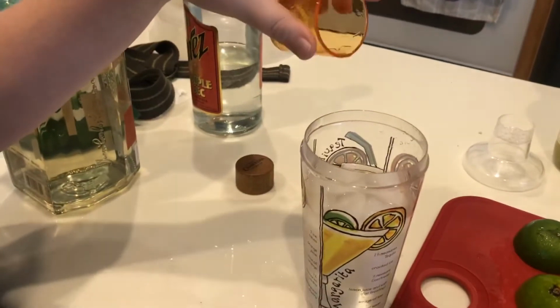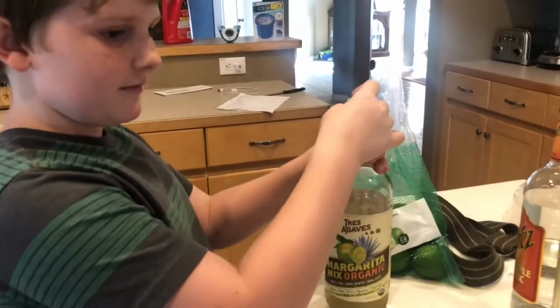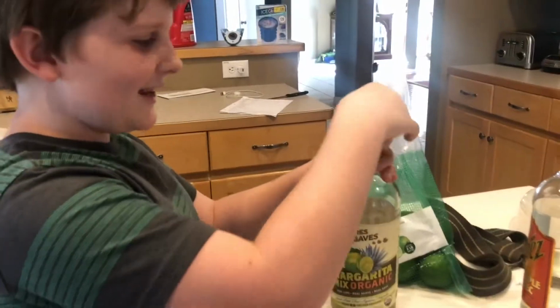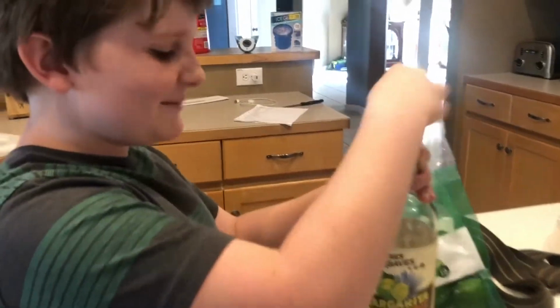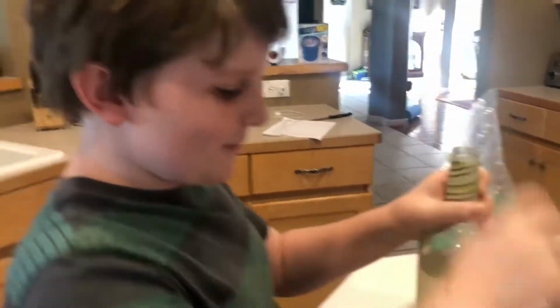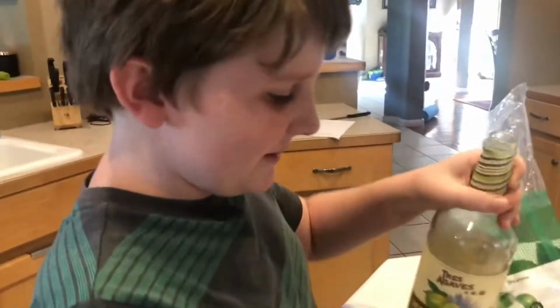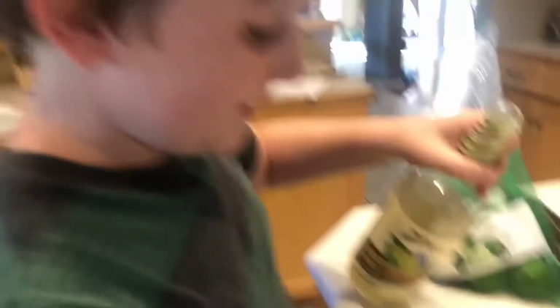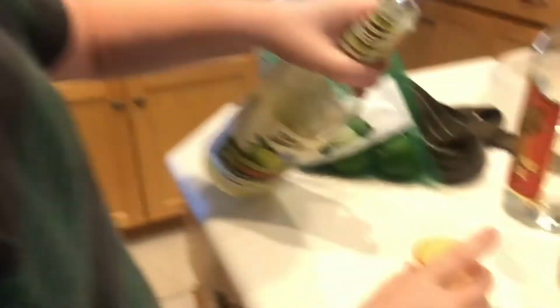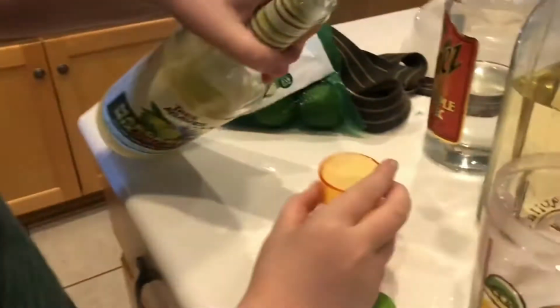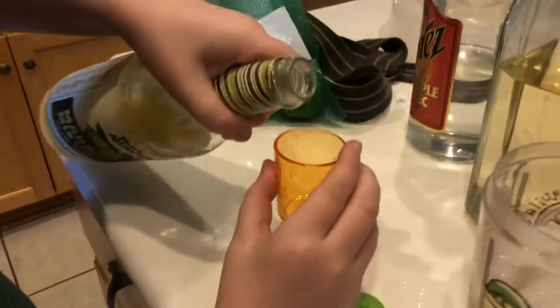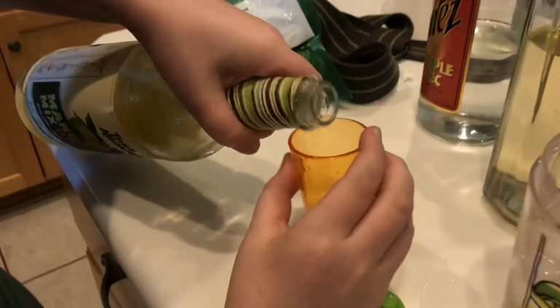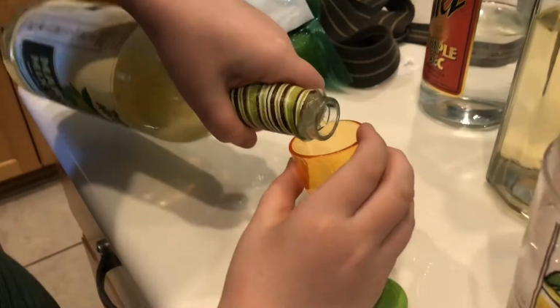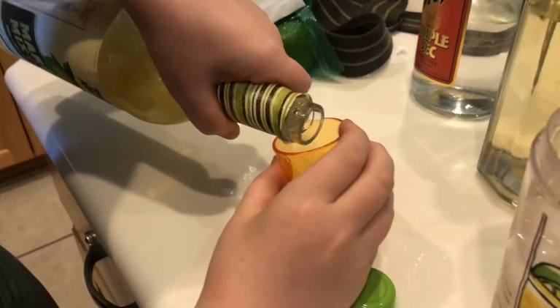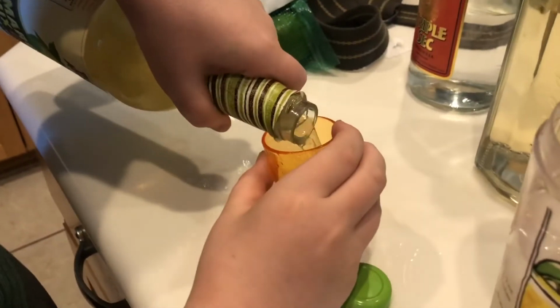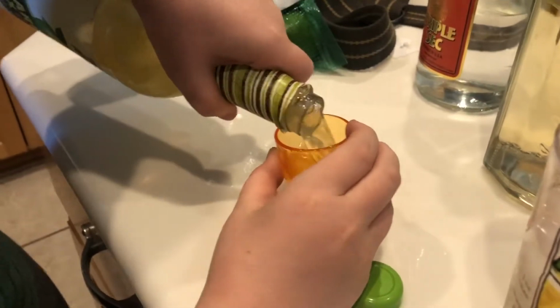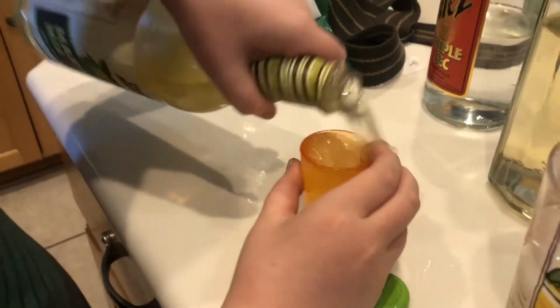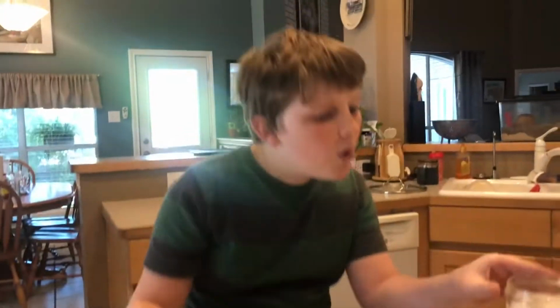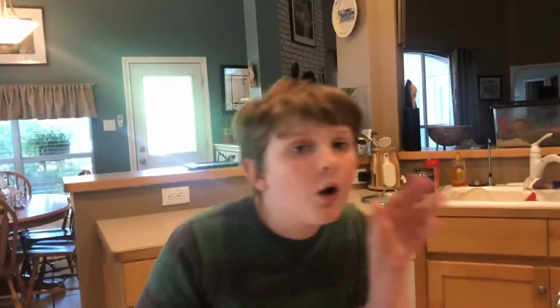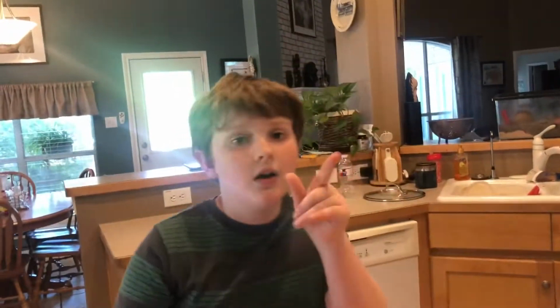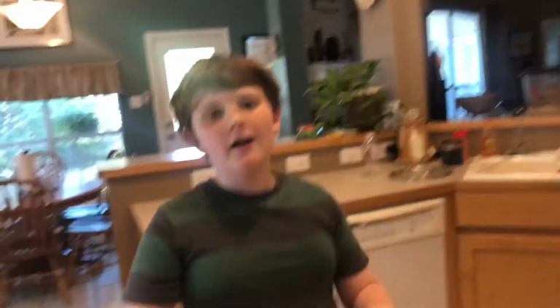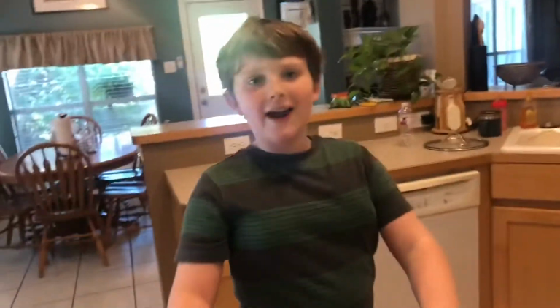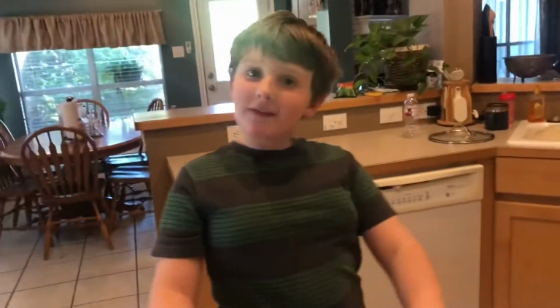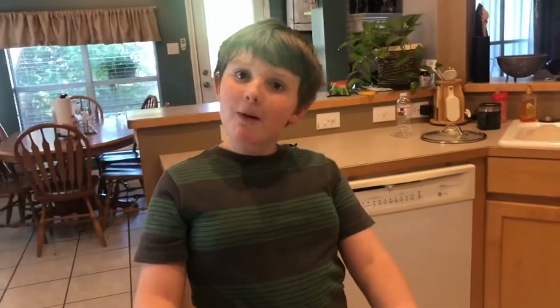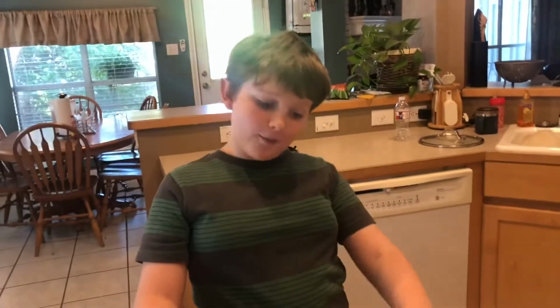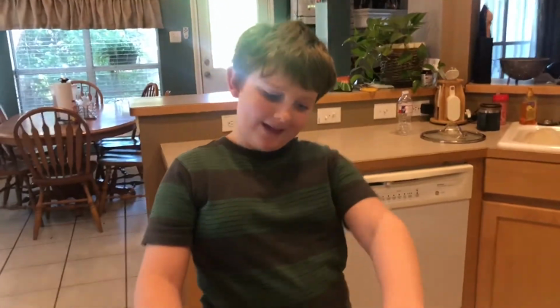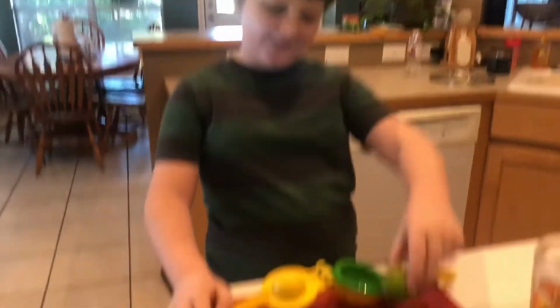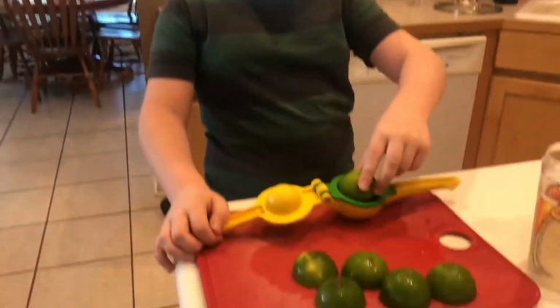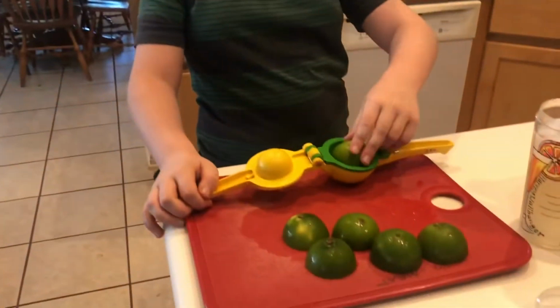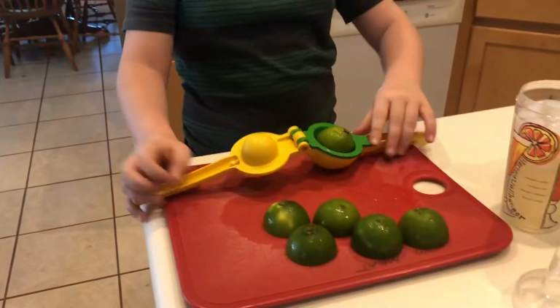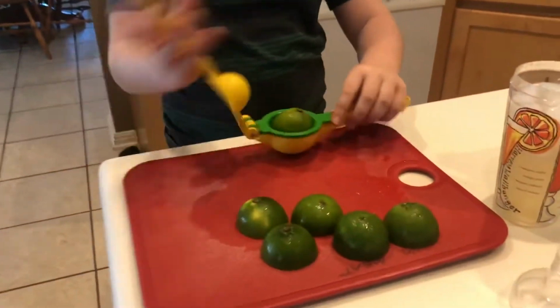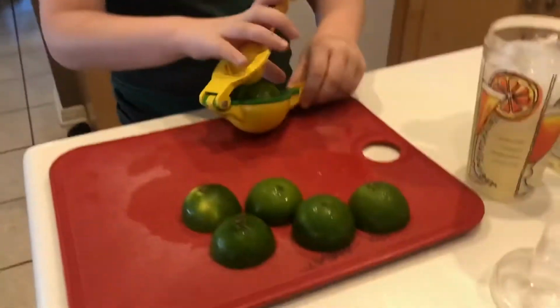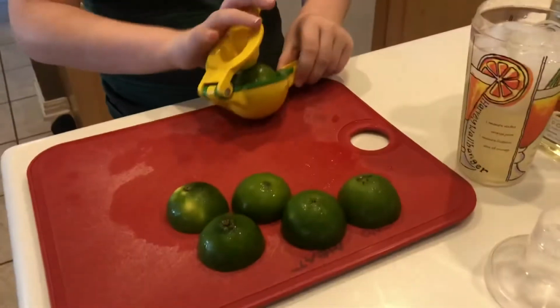Time for the margarita mix. And my favorite part is the limes.